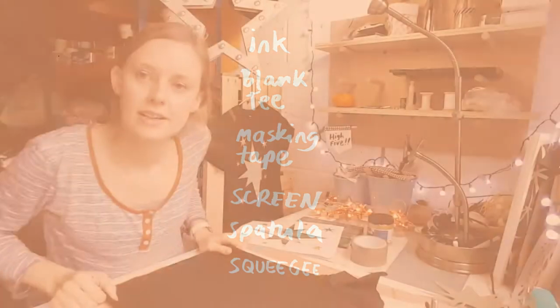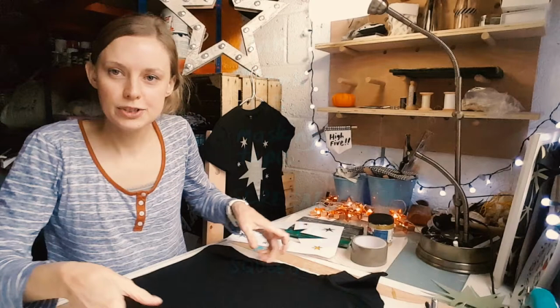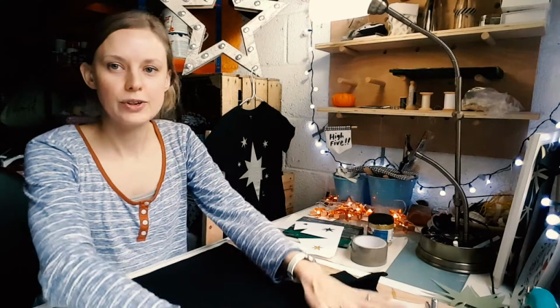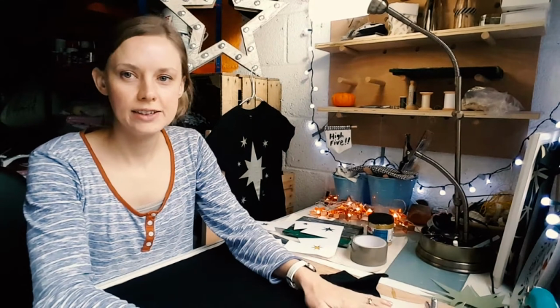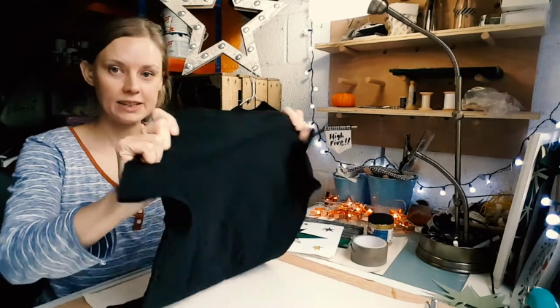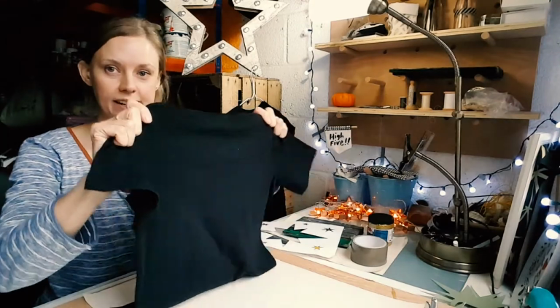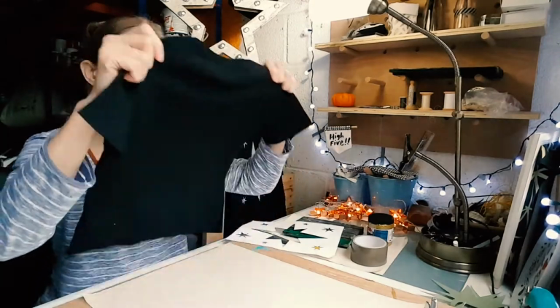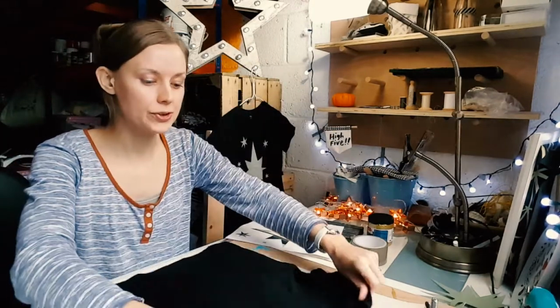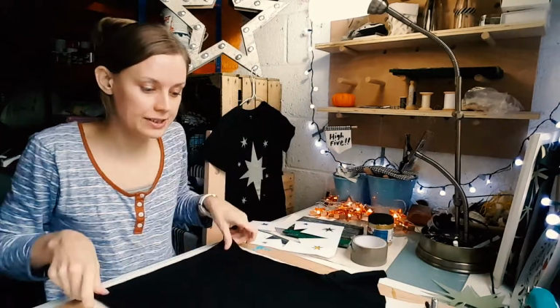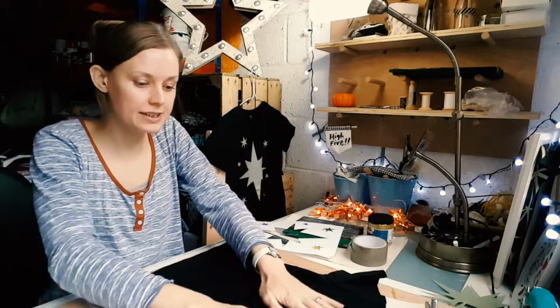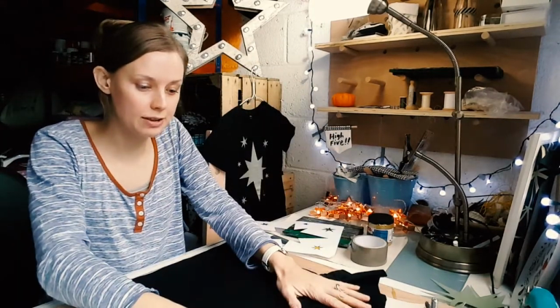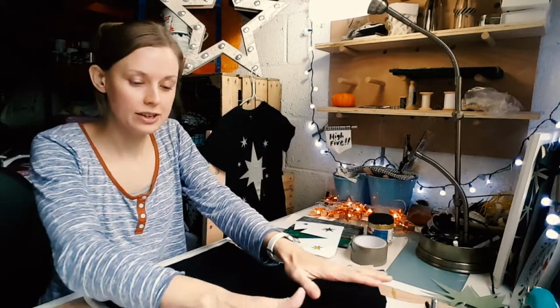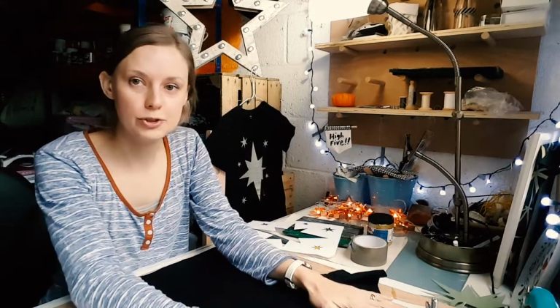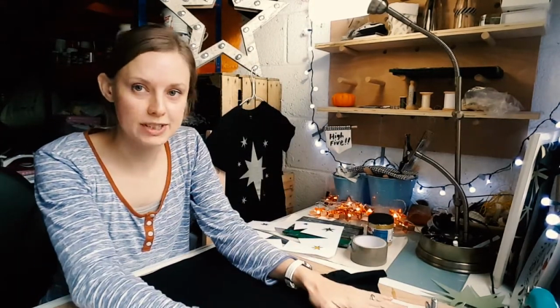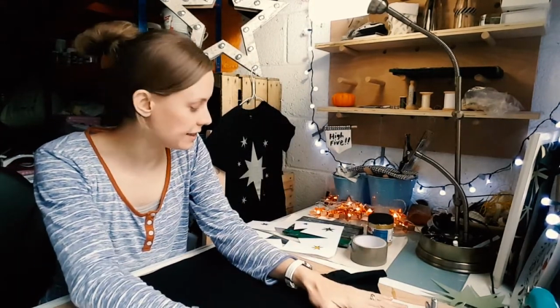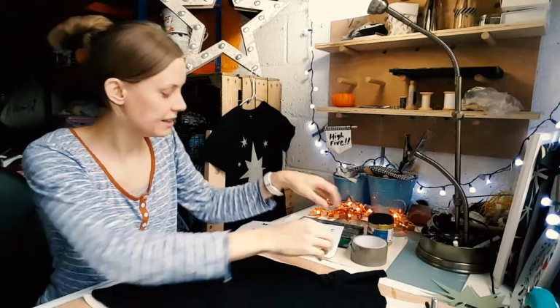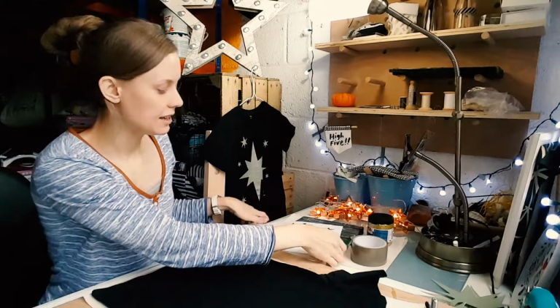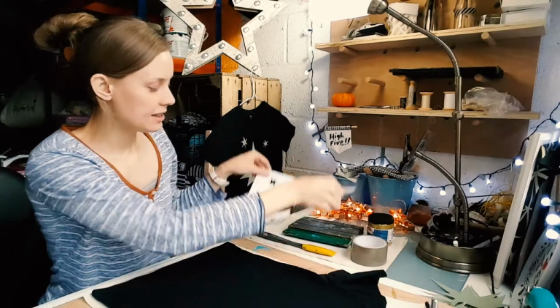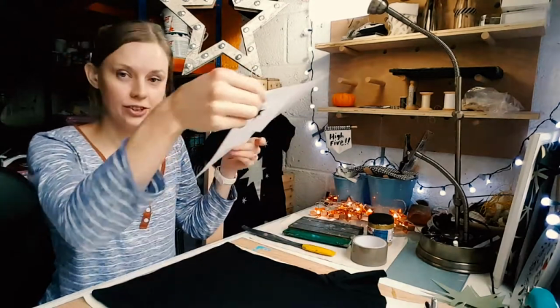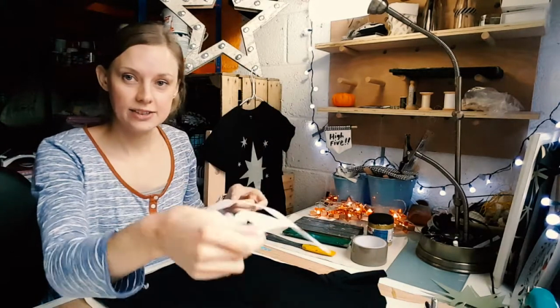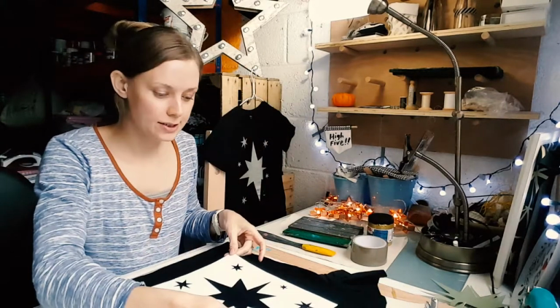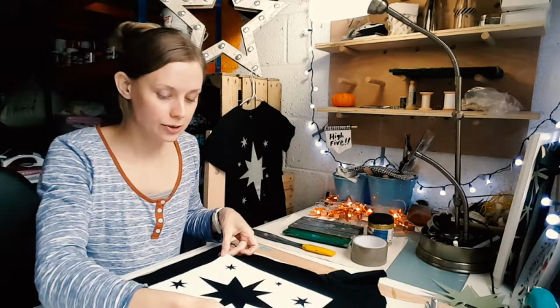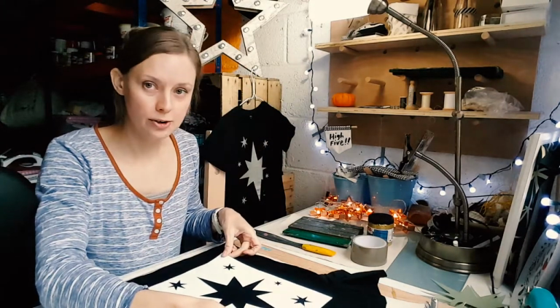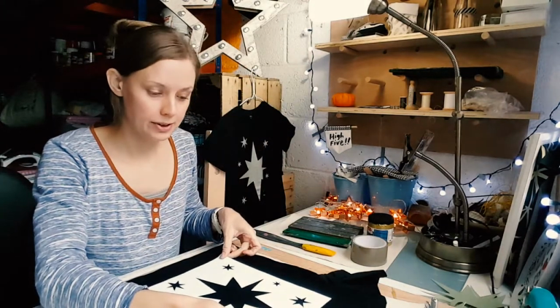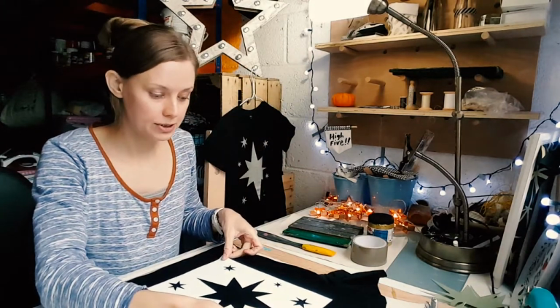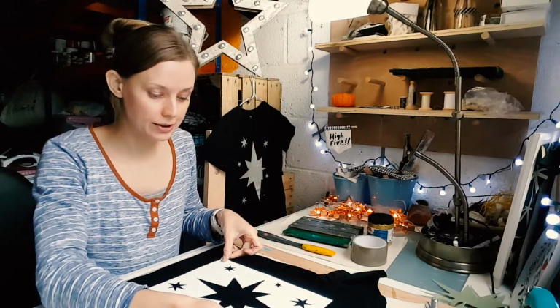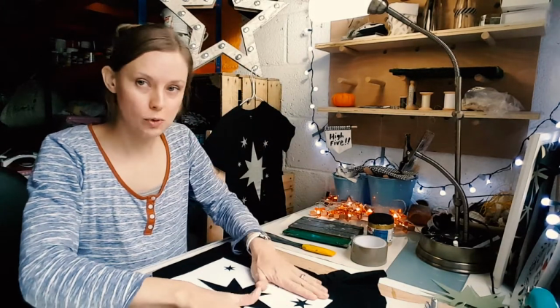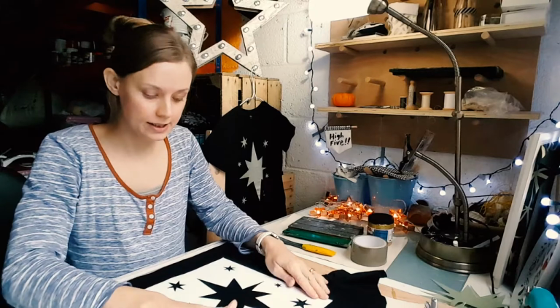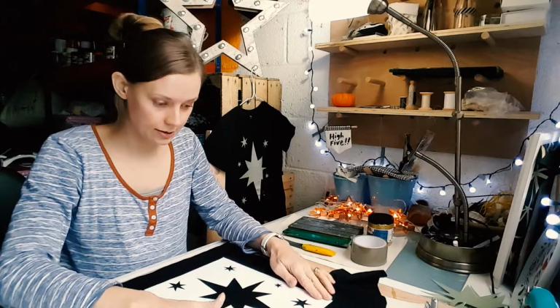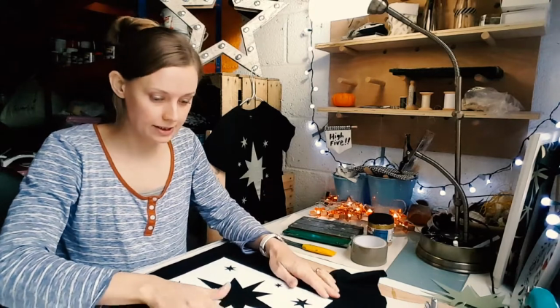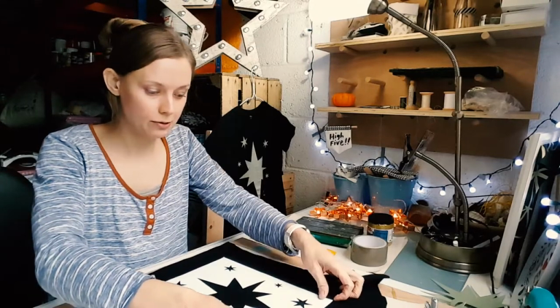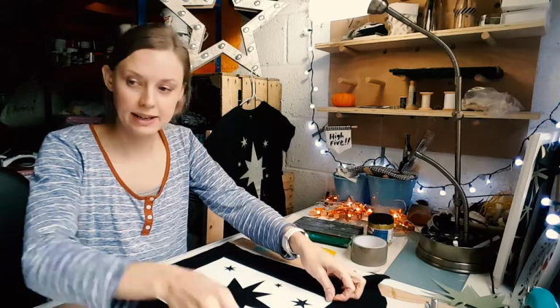So first of all, lay your tee that you are going to print on, with your newsprint behind it. Then you're going to lay your stencil on top and position it where you want it so it's in the right place.